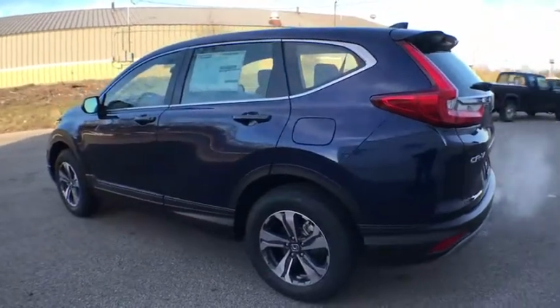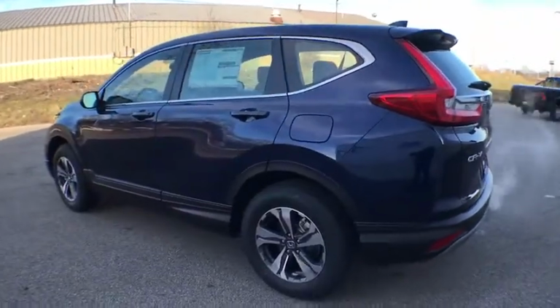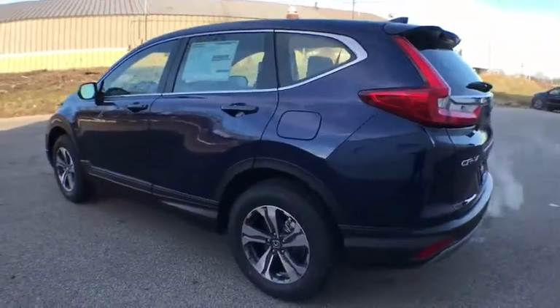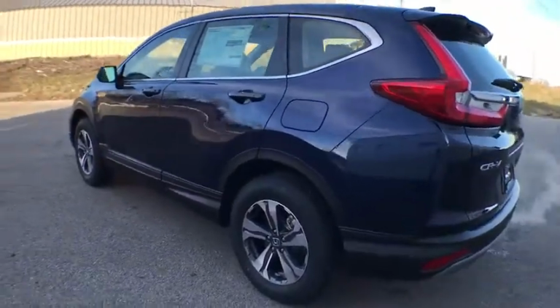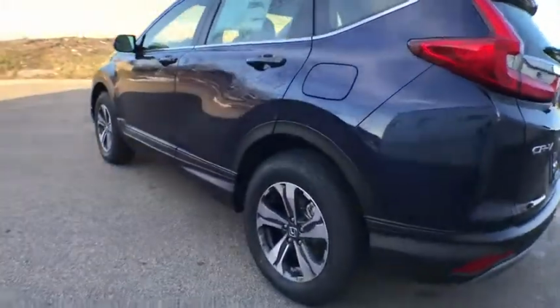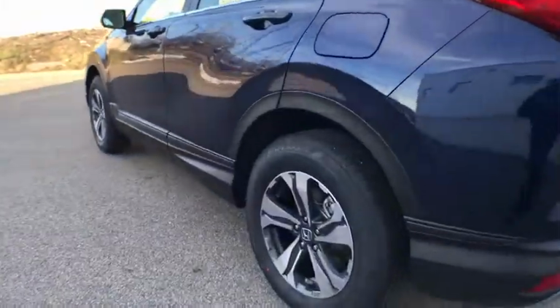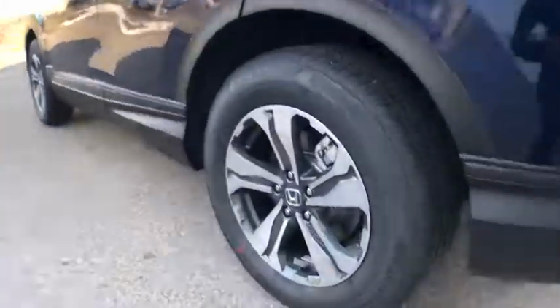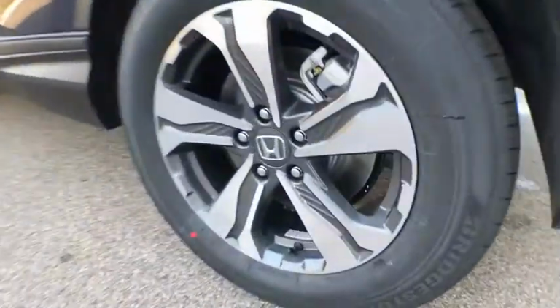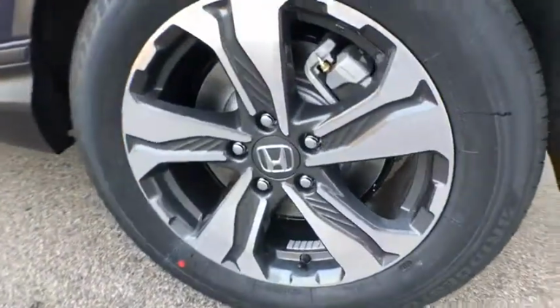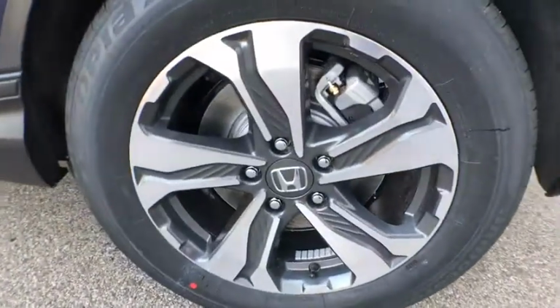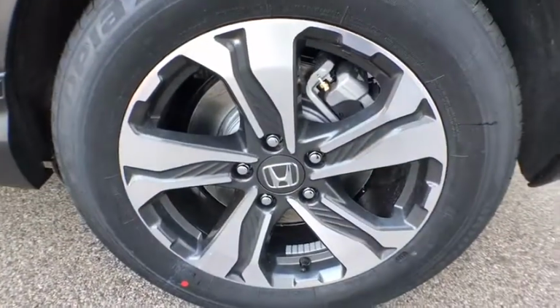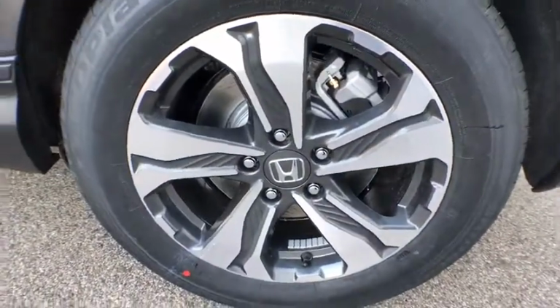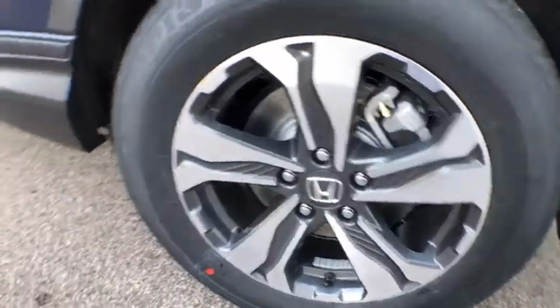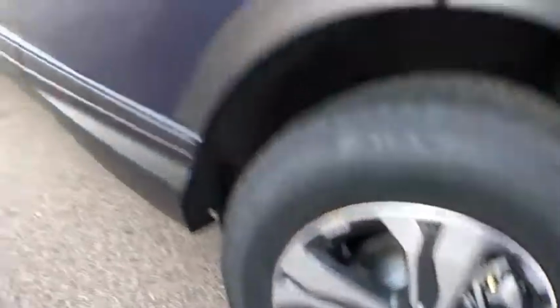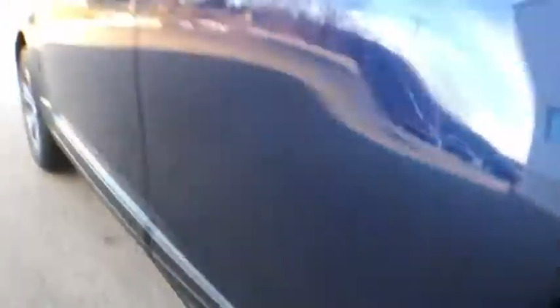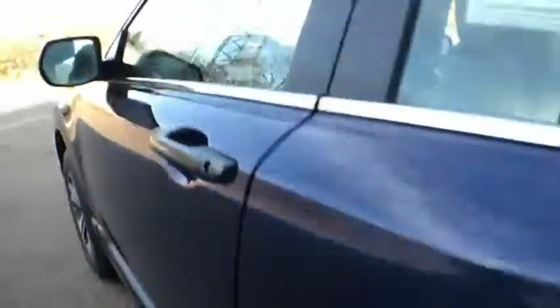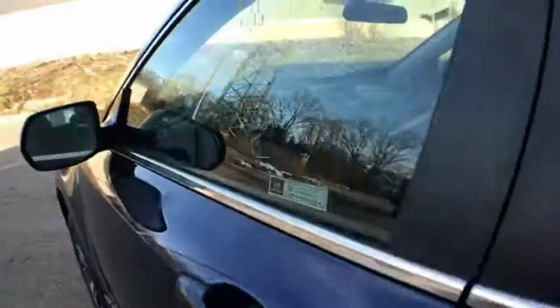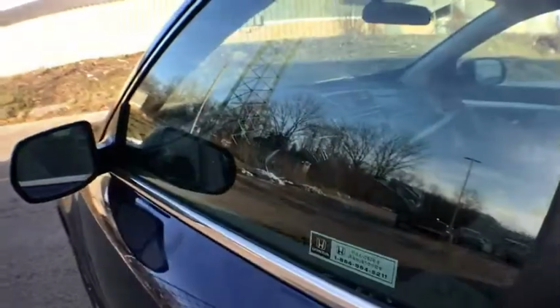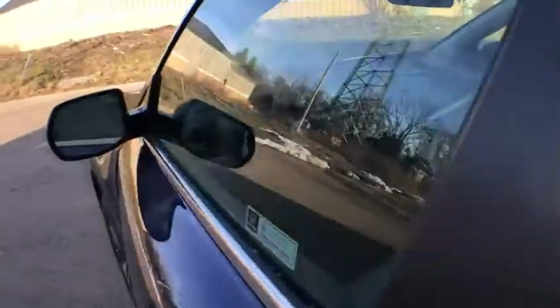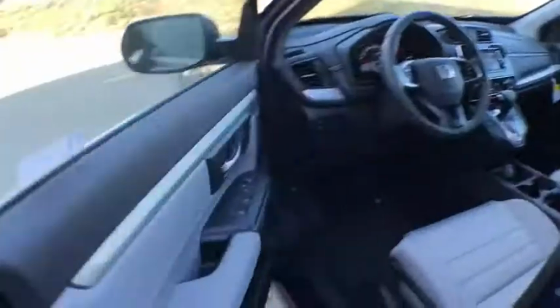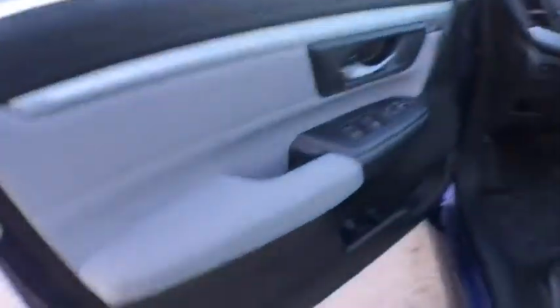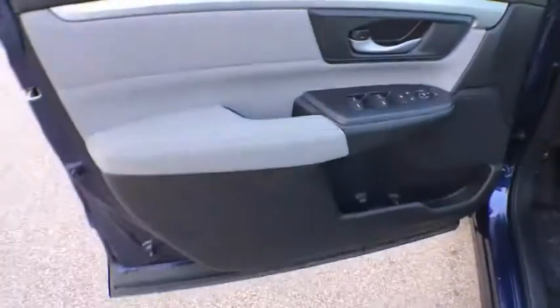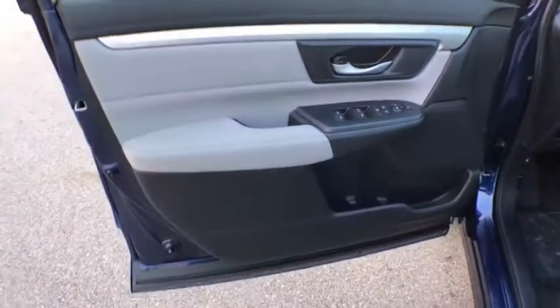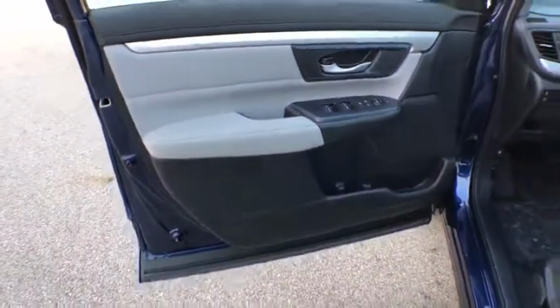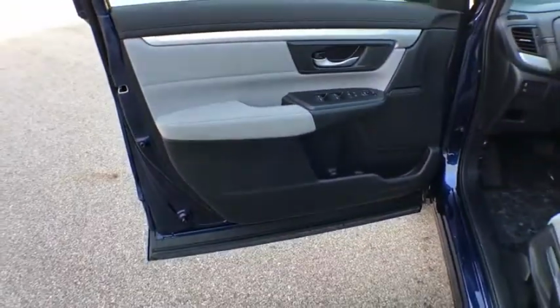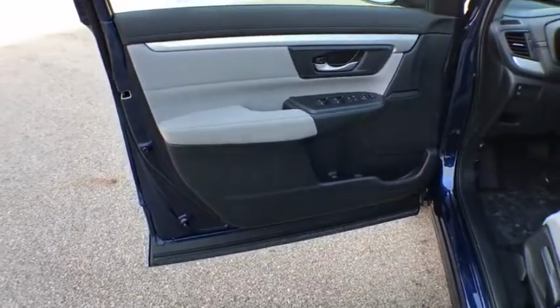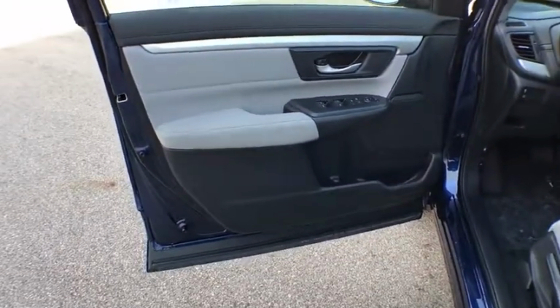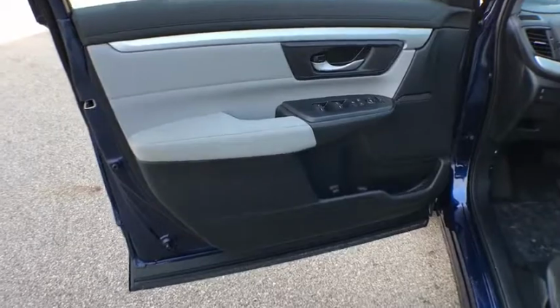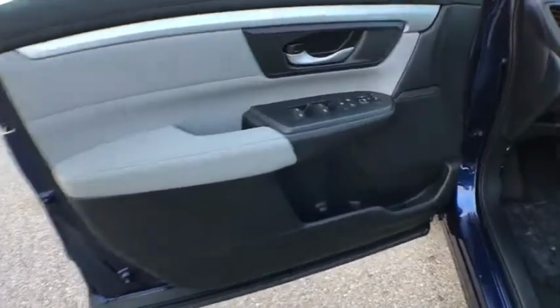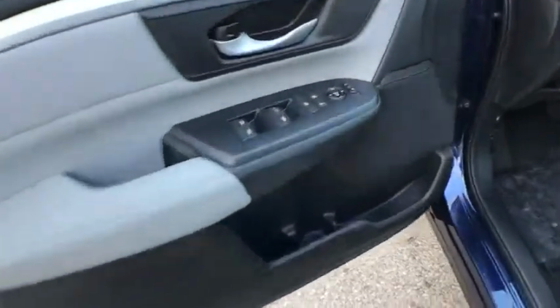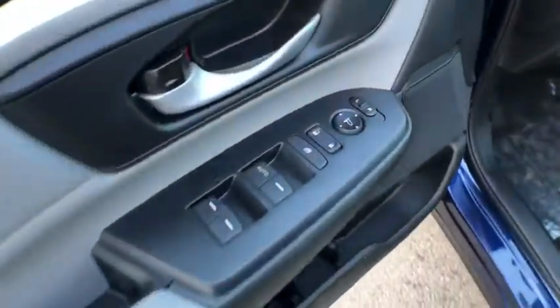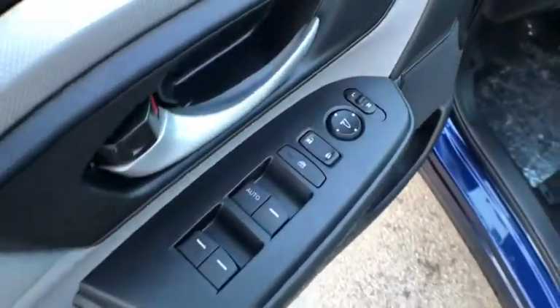Panic alarm, remote keyless entry, driver vanity mirror, tilt steering wheel, front bucket seats, rear window wiper, cloth seat trim, front reading lamps. Come see the car for yourself.